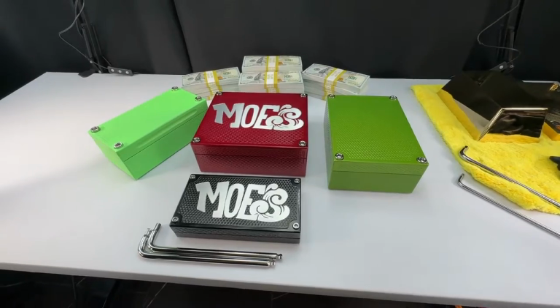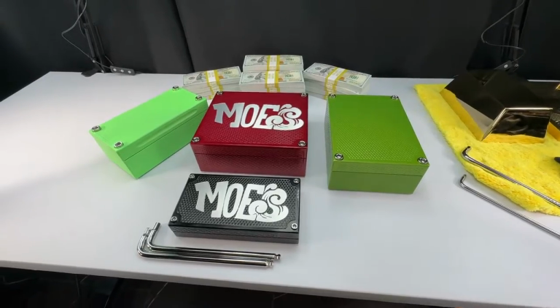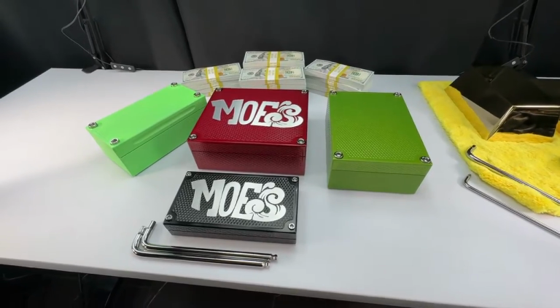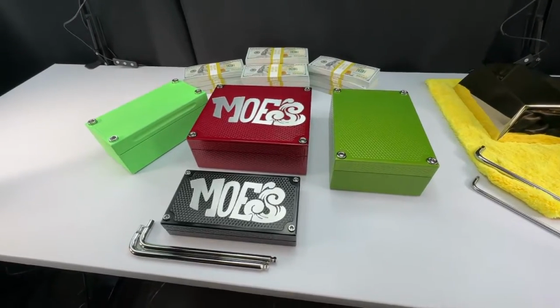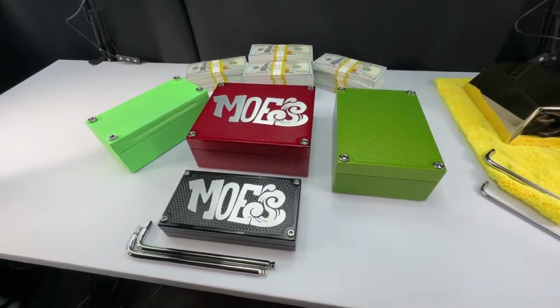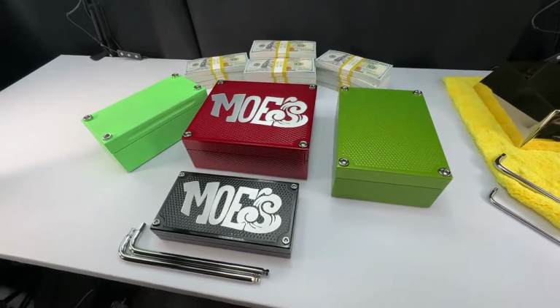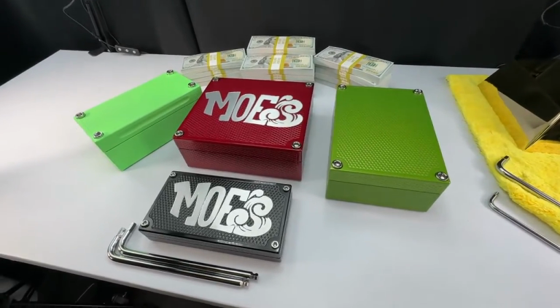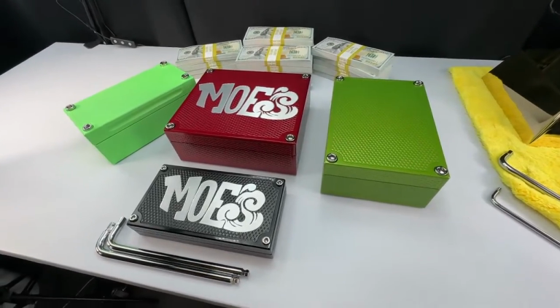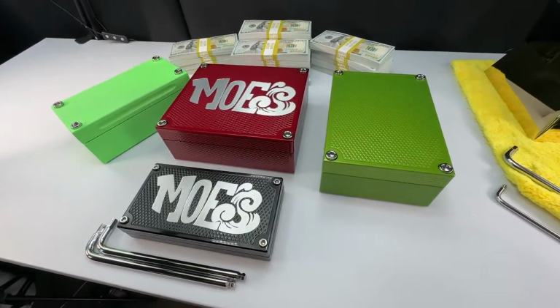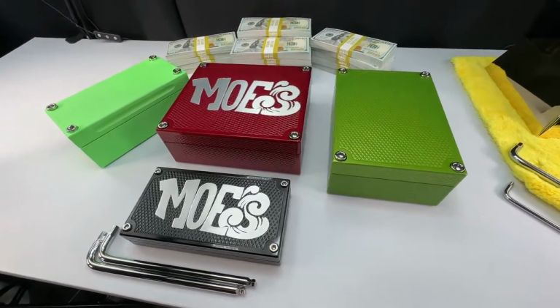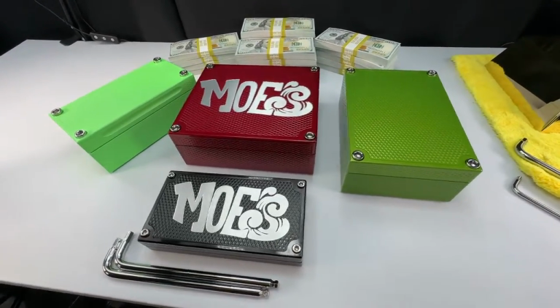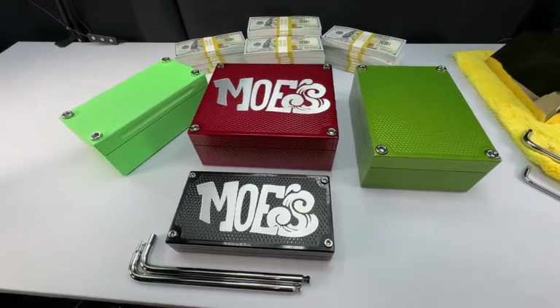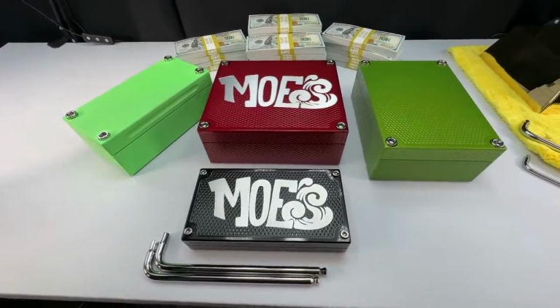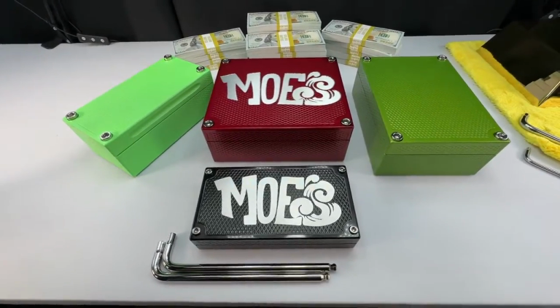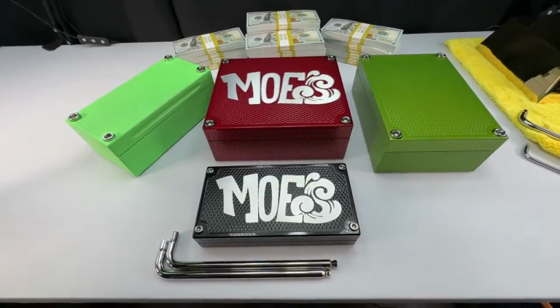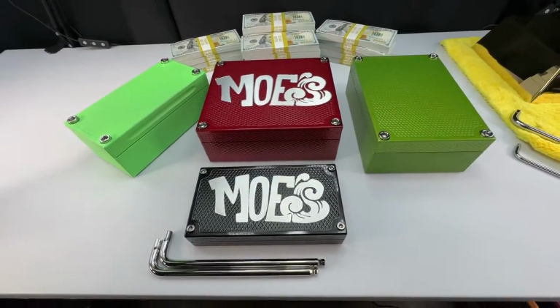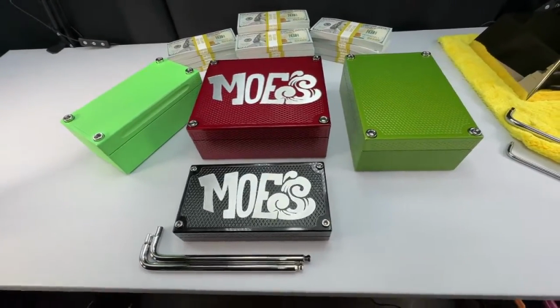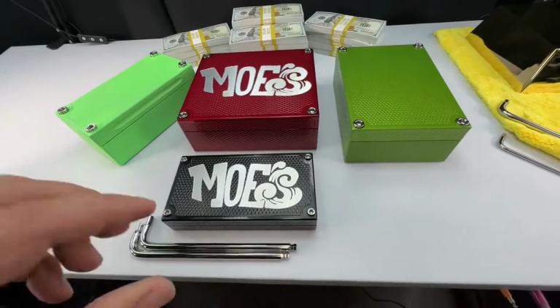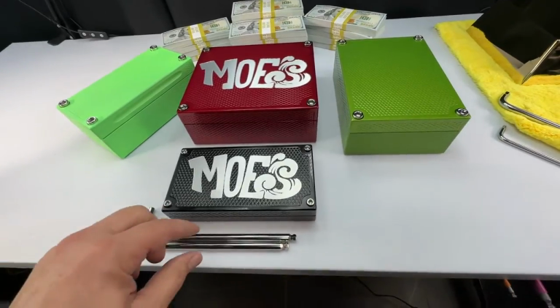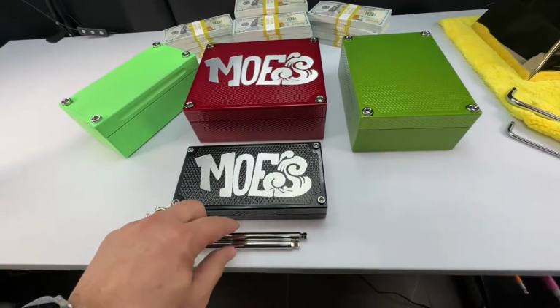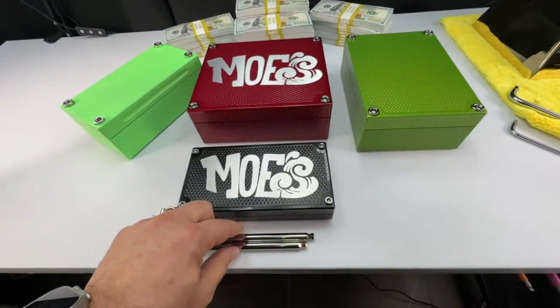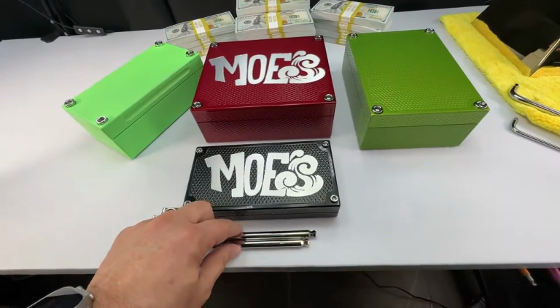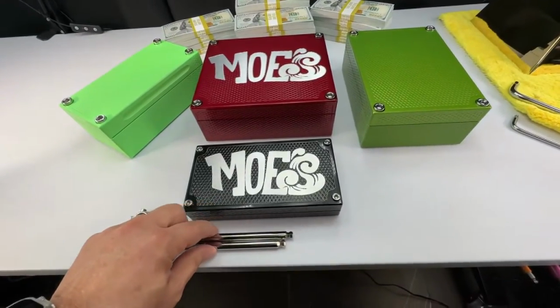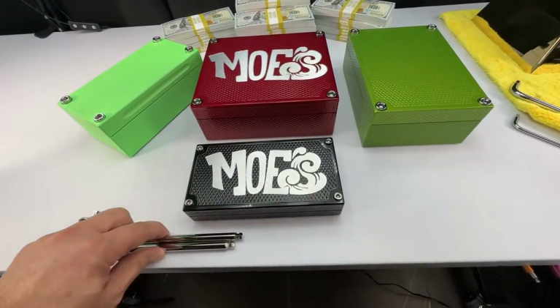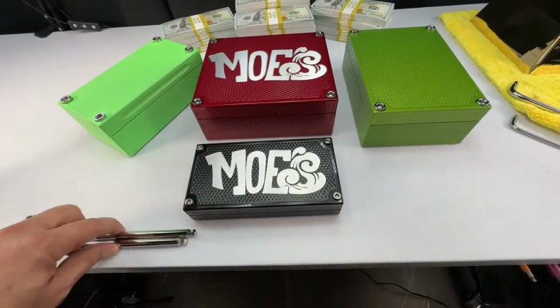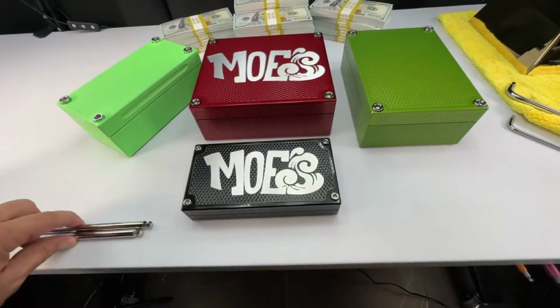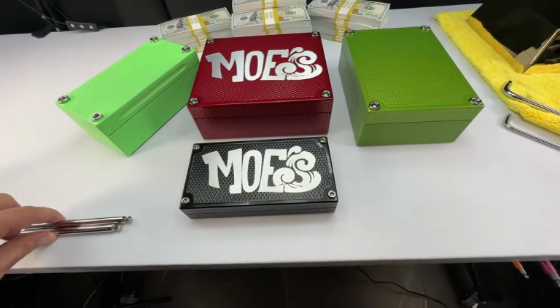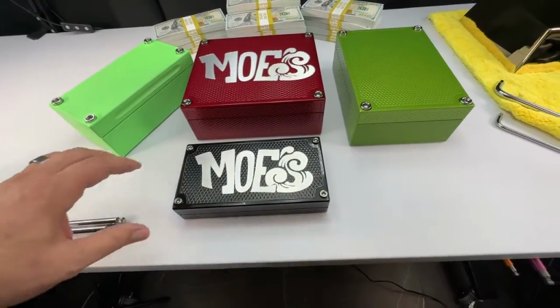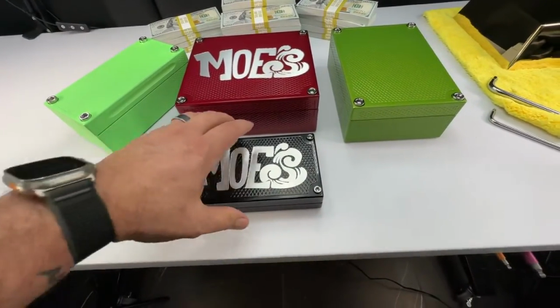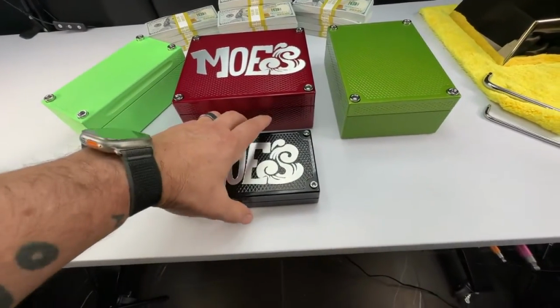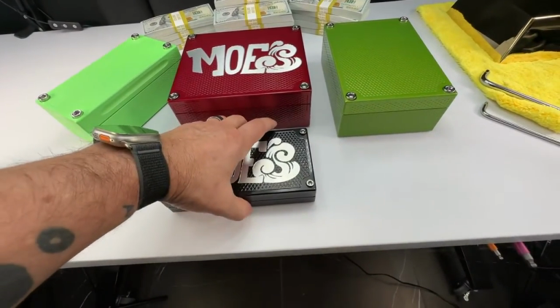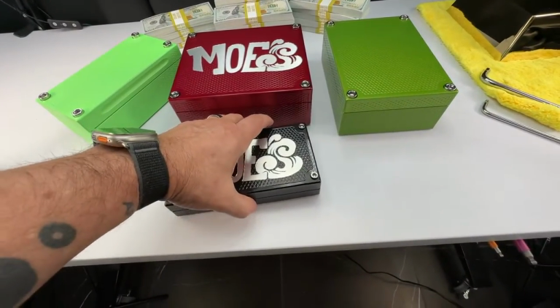Hey Mo, John Eric here at Guerrilla Pro Customs. Great news — your bricks are done, my friend. I'm going to walk you through these one at a time, real quick and dirty.